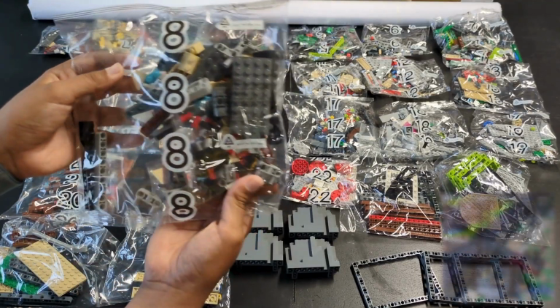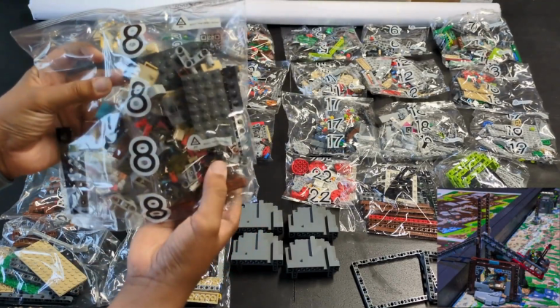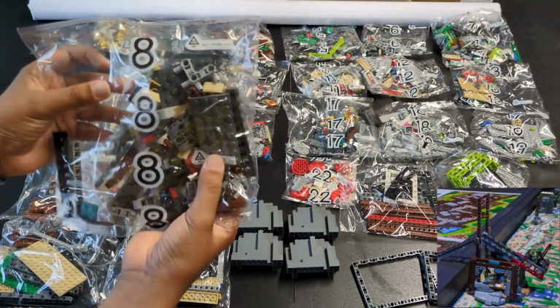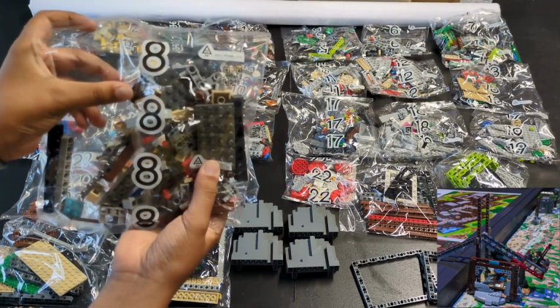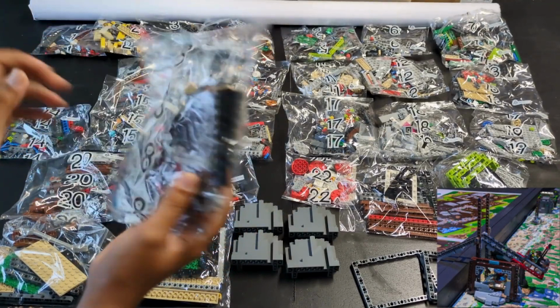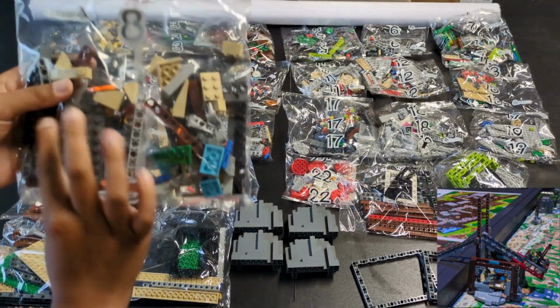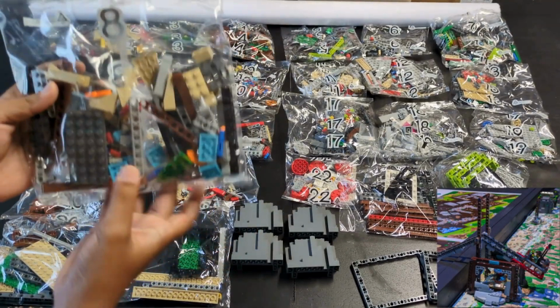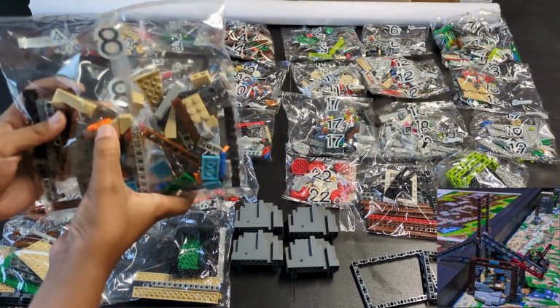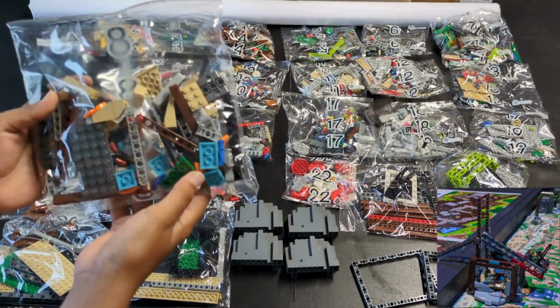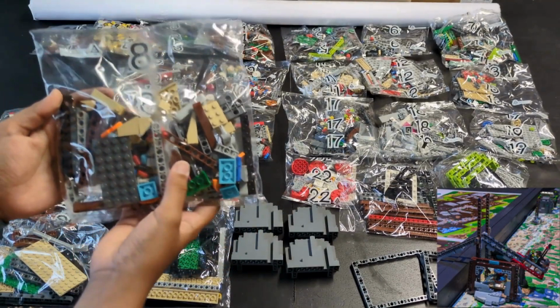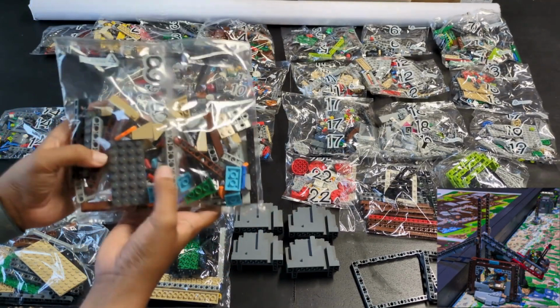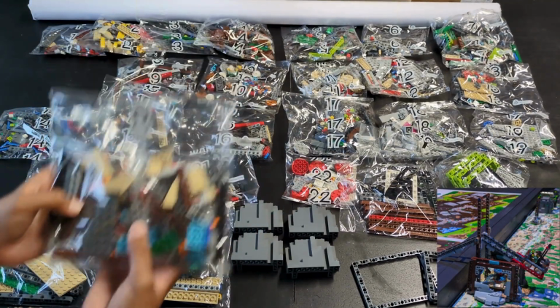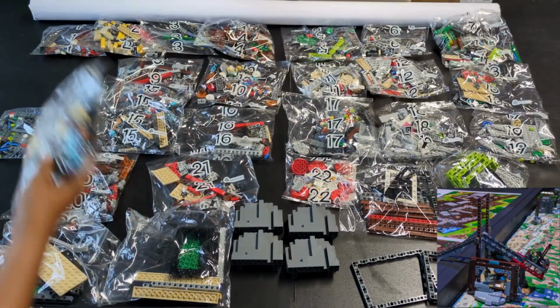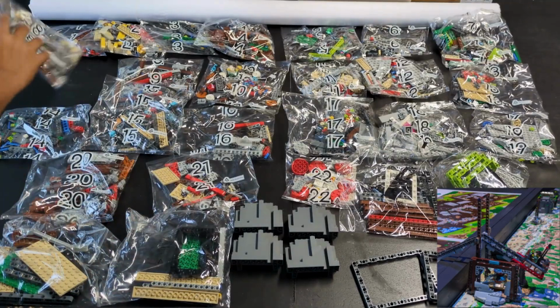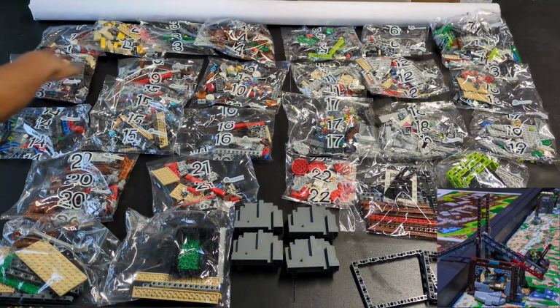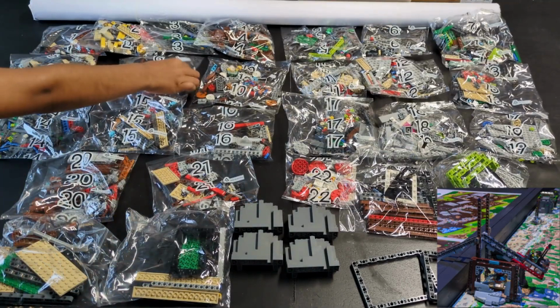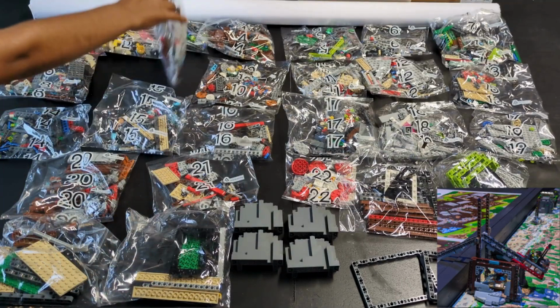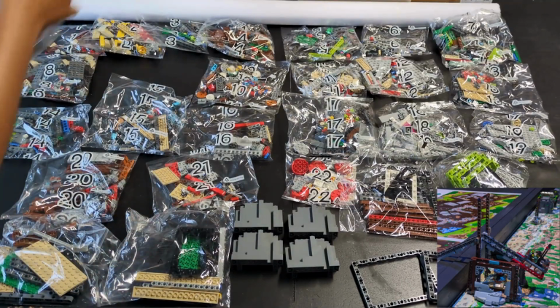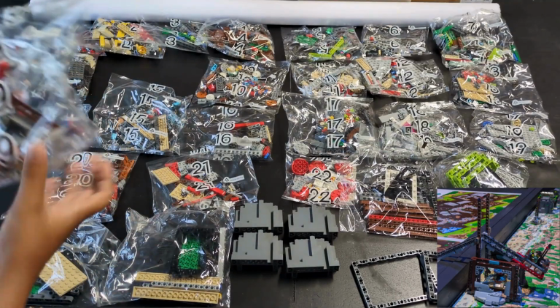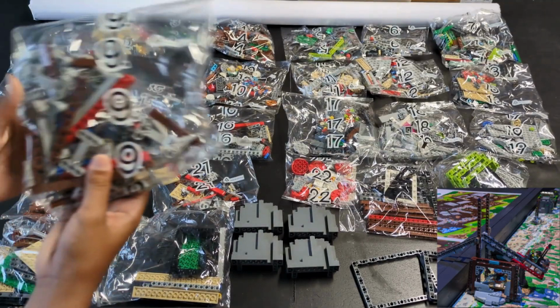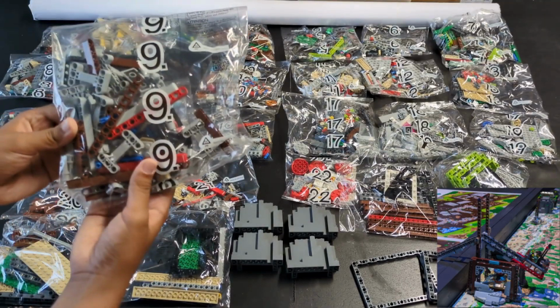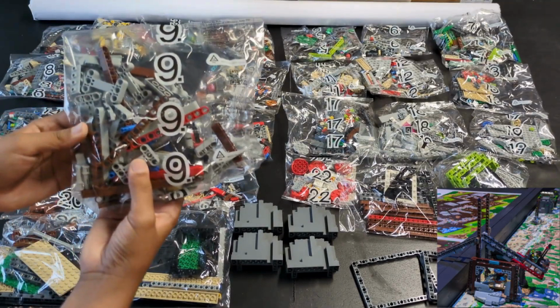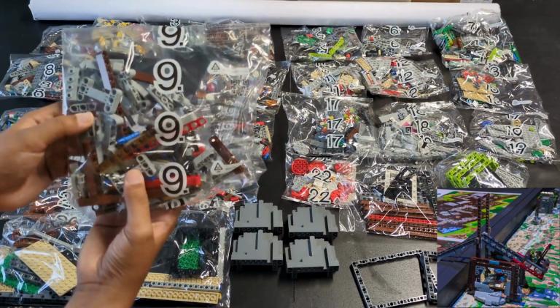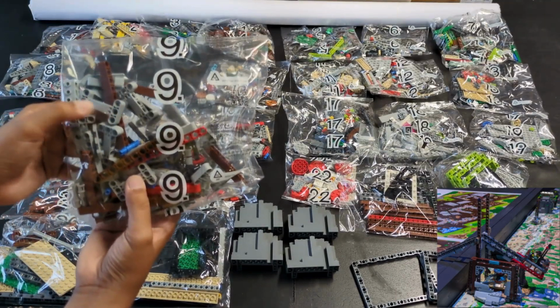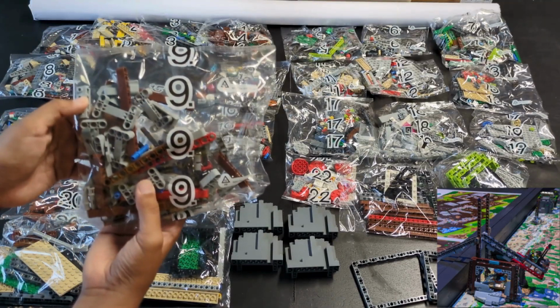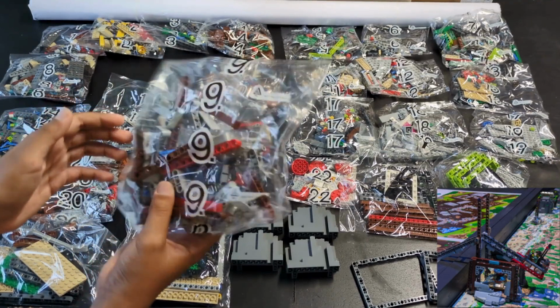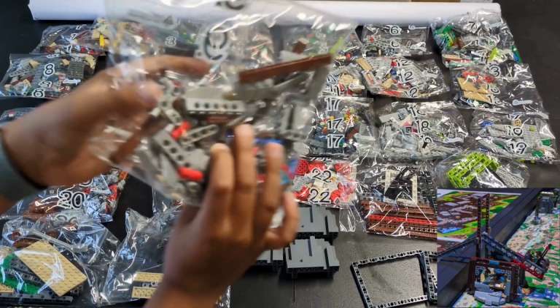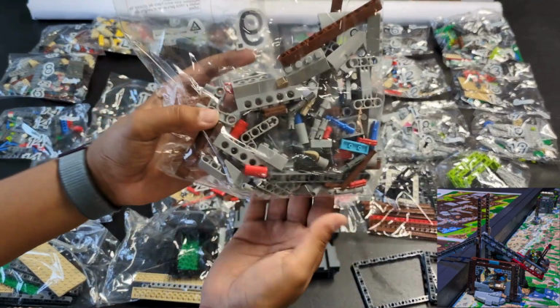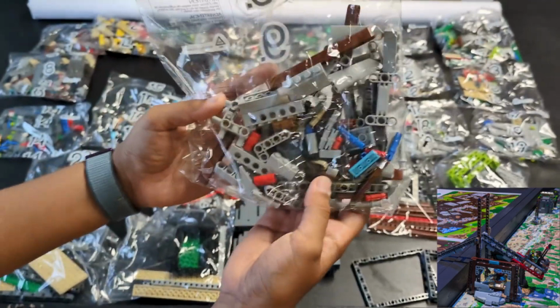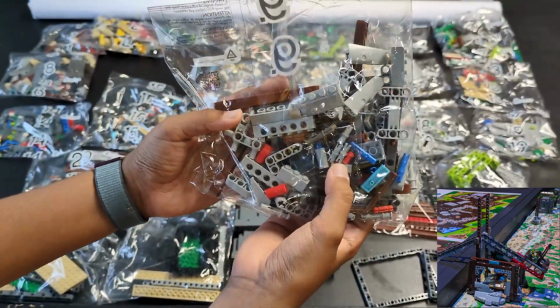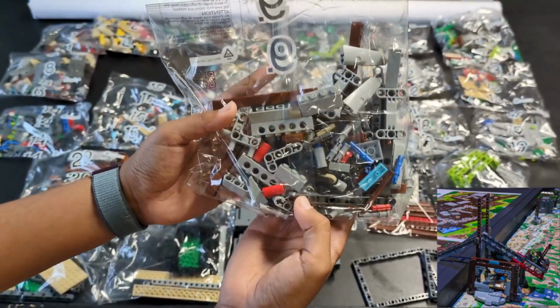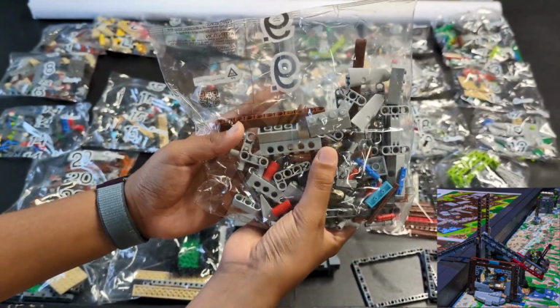Bags eight through ten are for the mine cart mission. The tan oval from the unnumbered bags will be used for the other side of the north wall. There are a lot of dark brown beams and light blue bricks that decorate the side of the mission model.